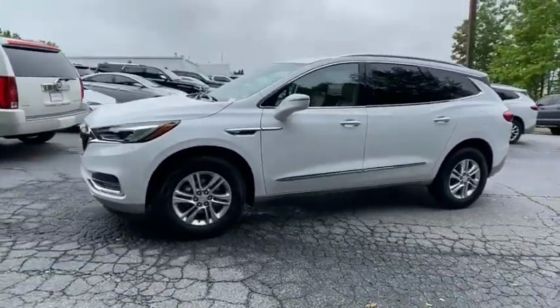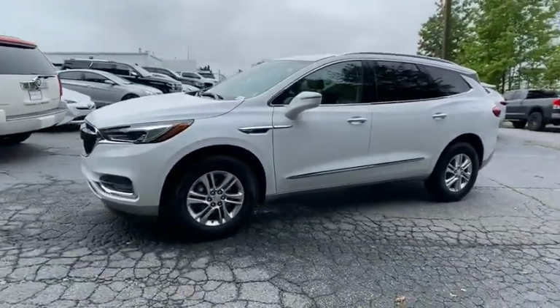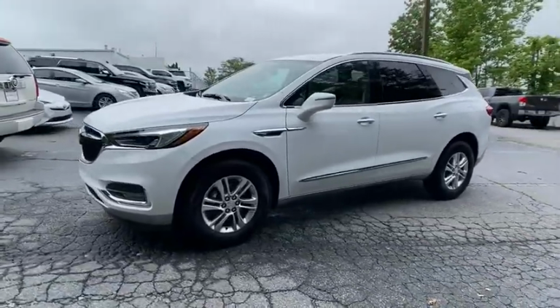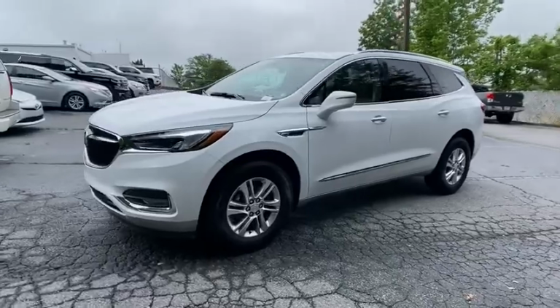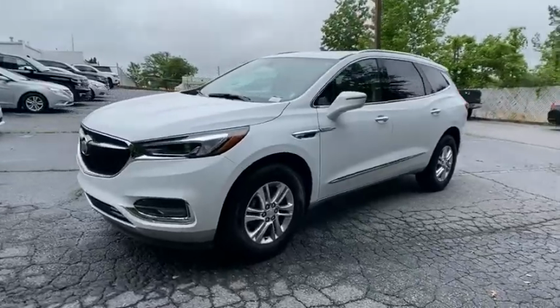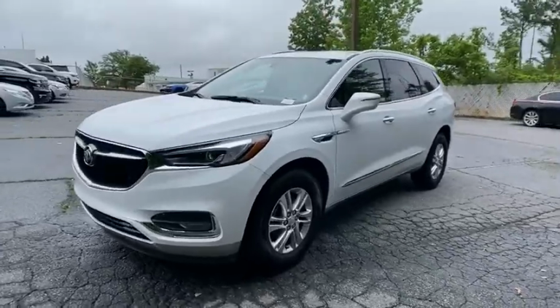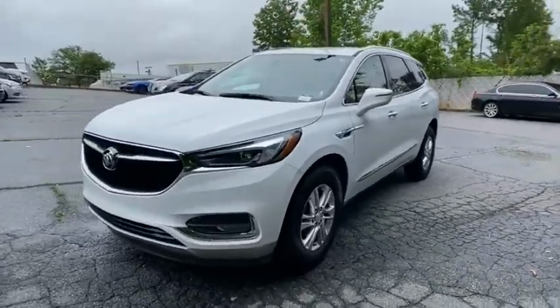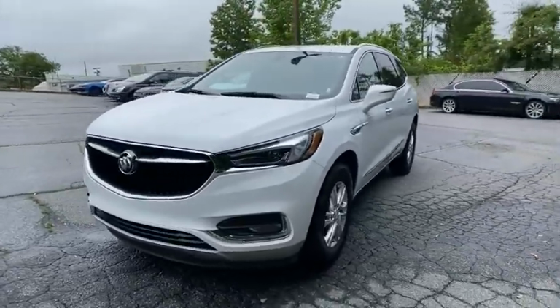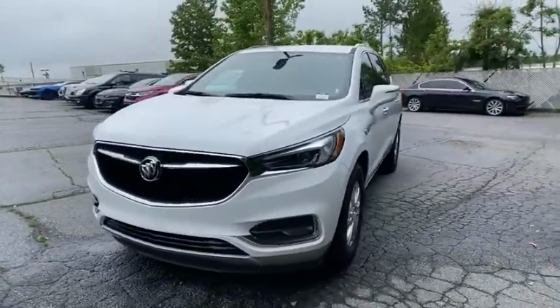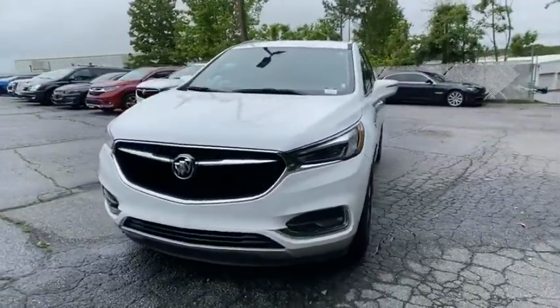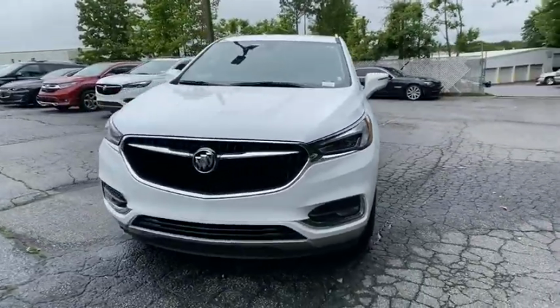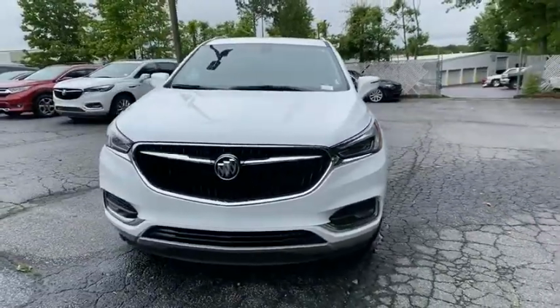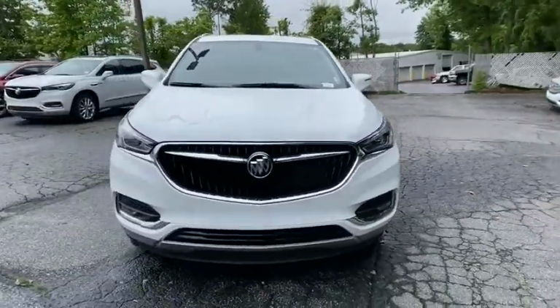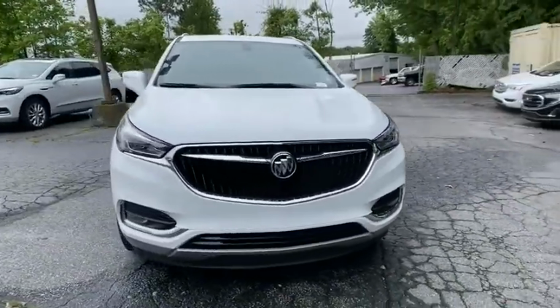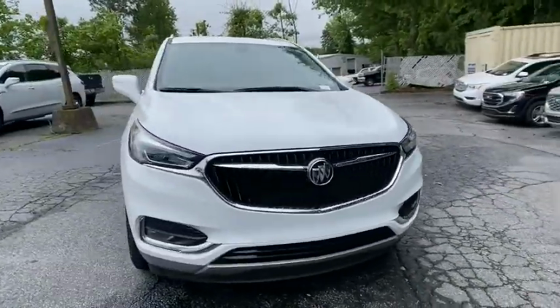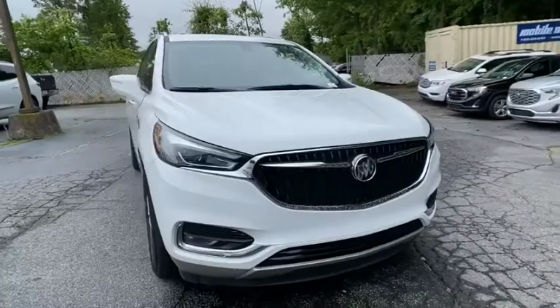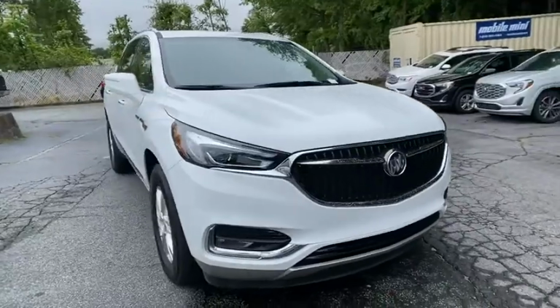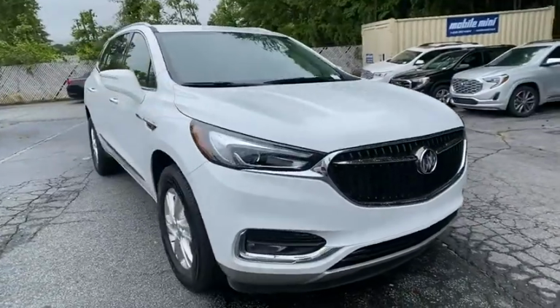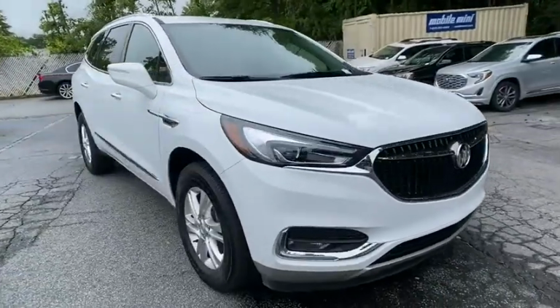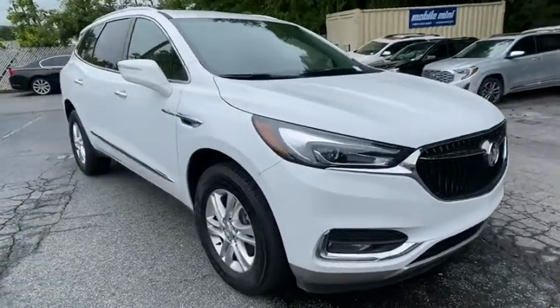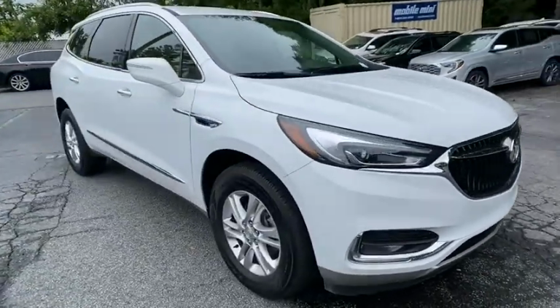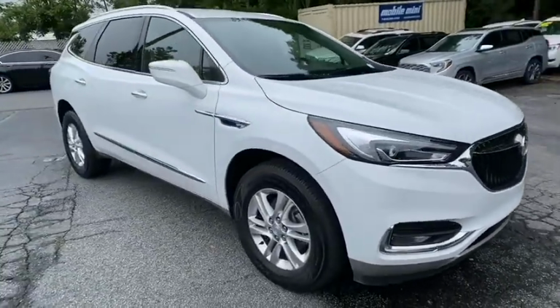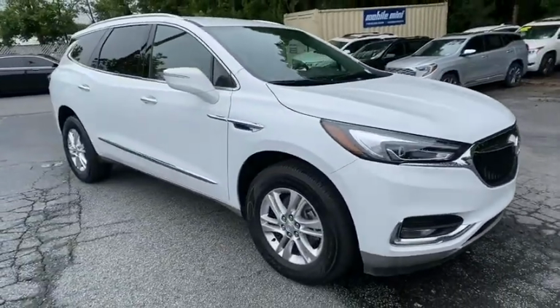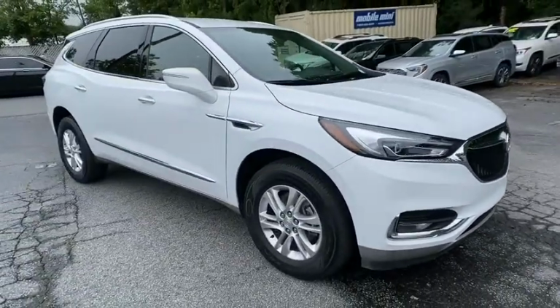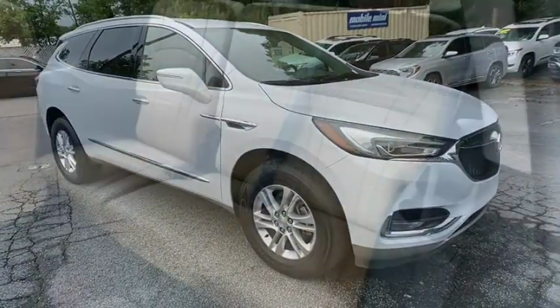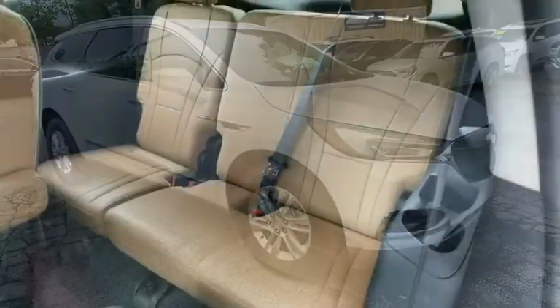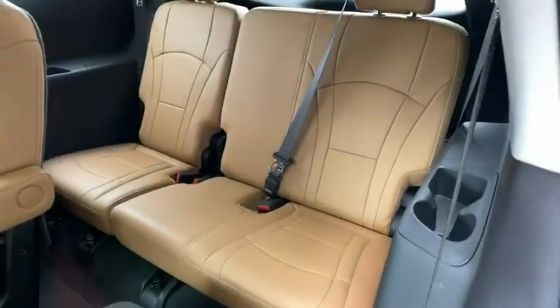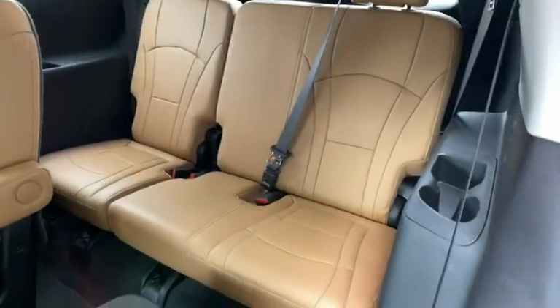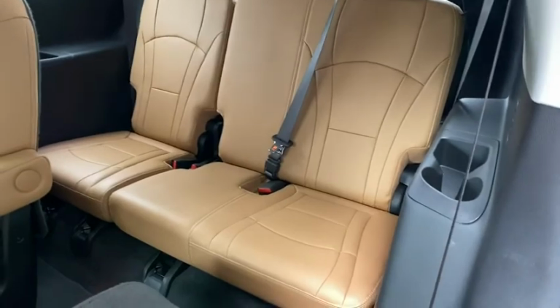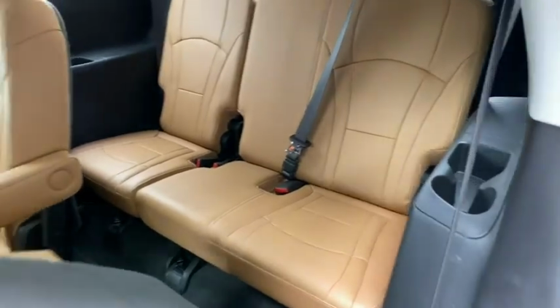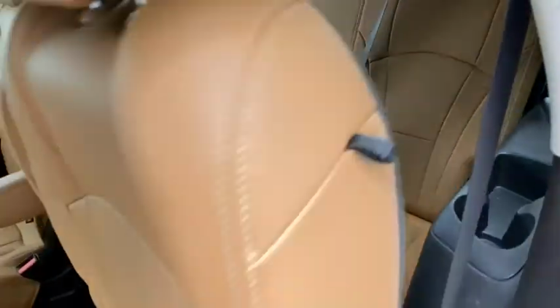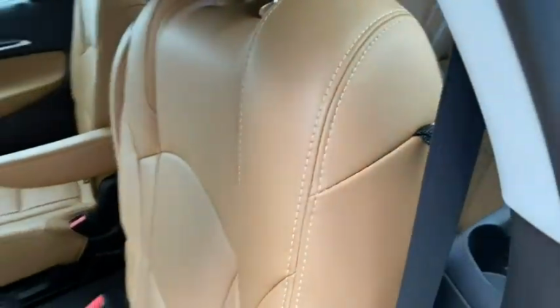Keyless entry, power liftgate, backup camera, anti-lock braking system, power passenger seat, steering wheel audio controls, remote engine start, traction control, stability control, Bluetooth, leather-wrapped steering wheel.